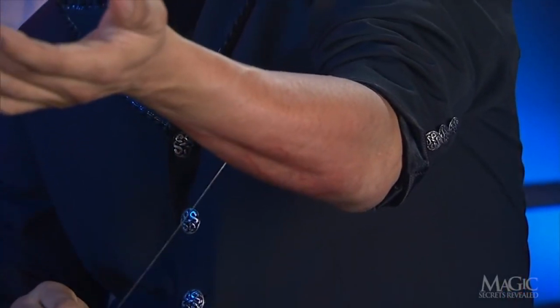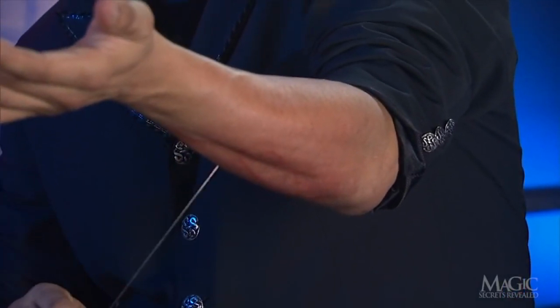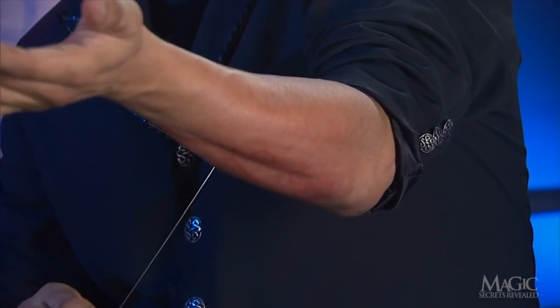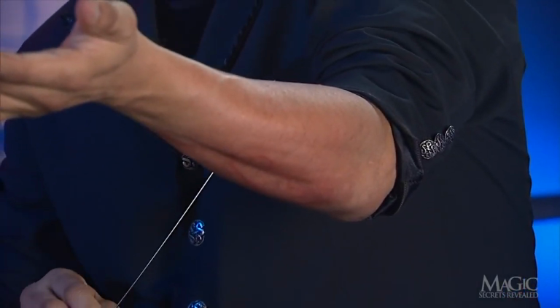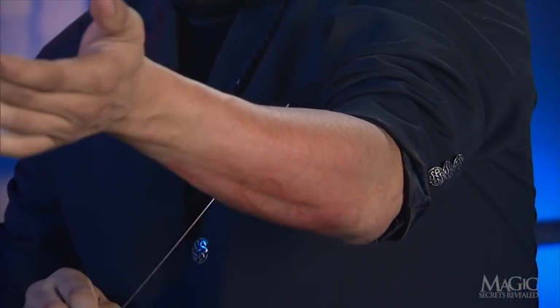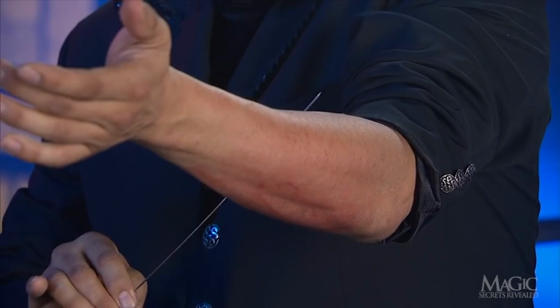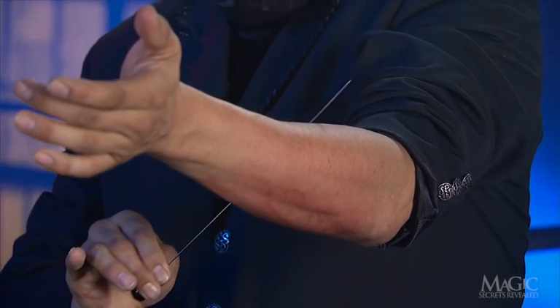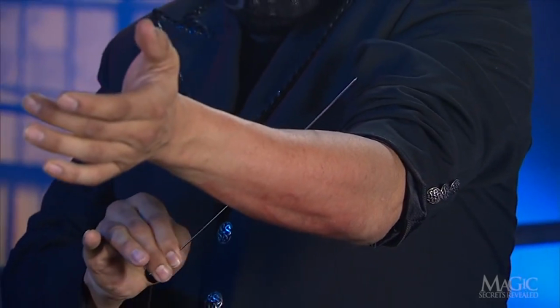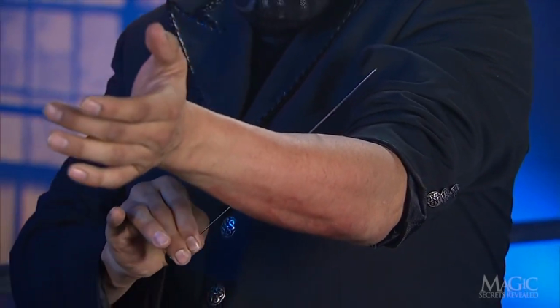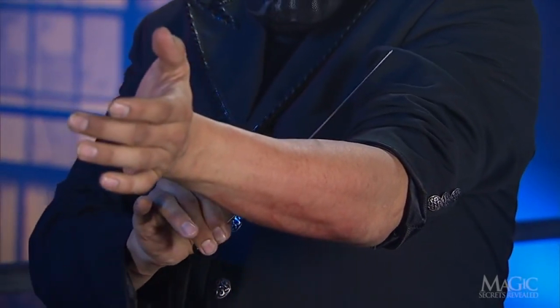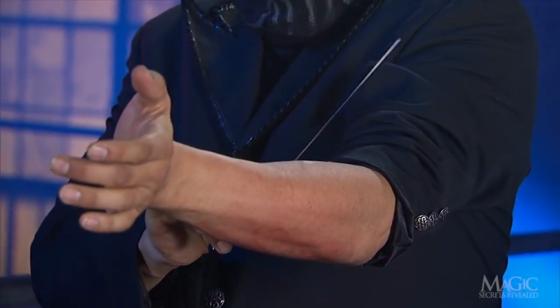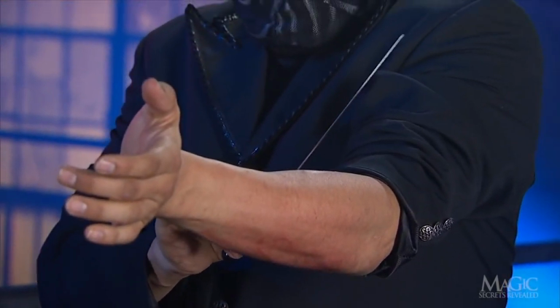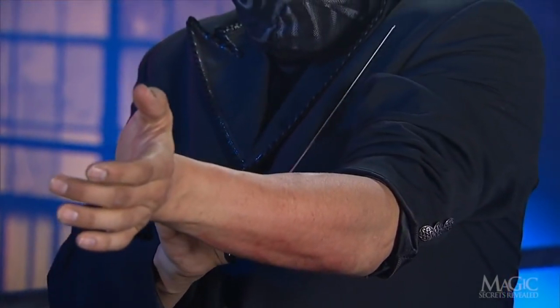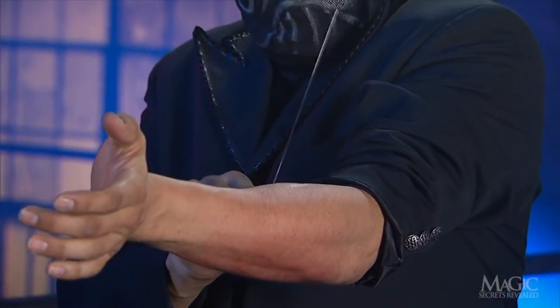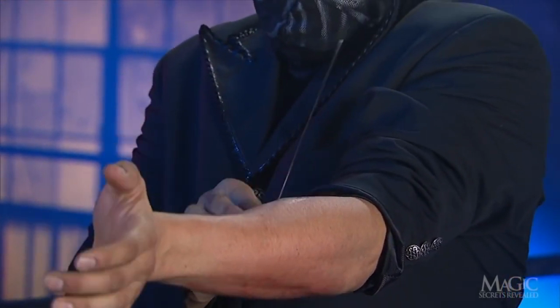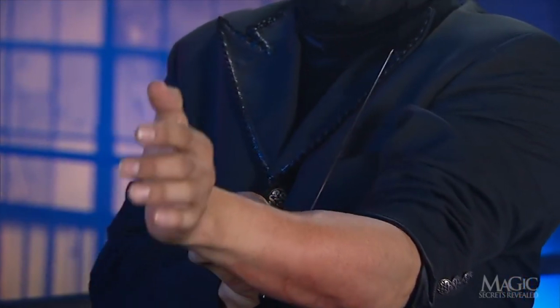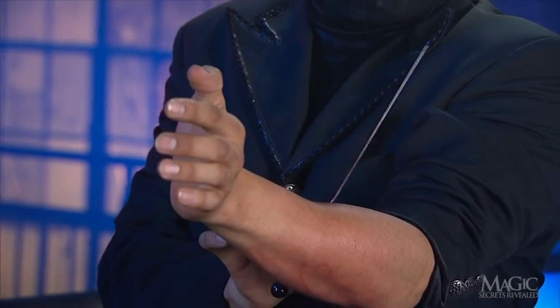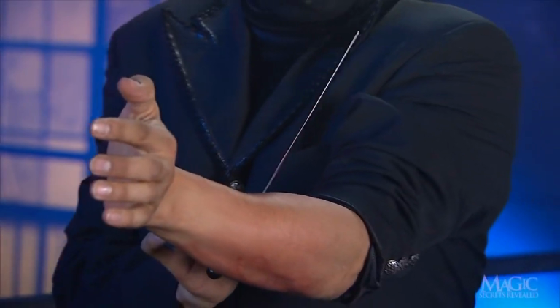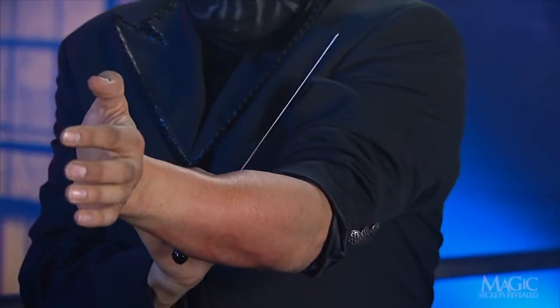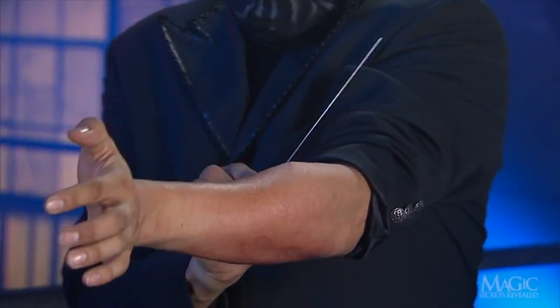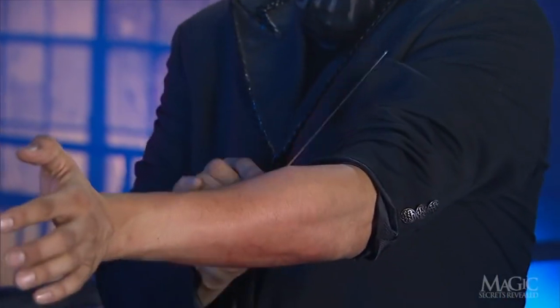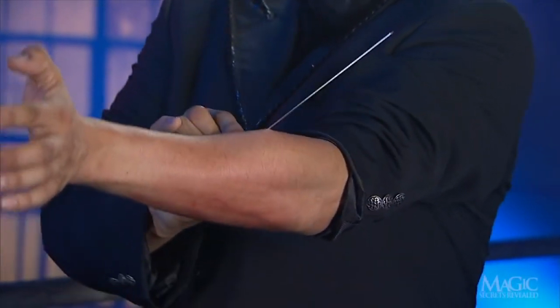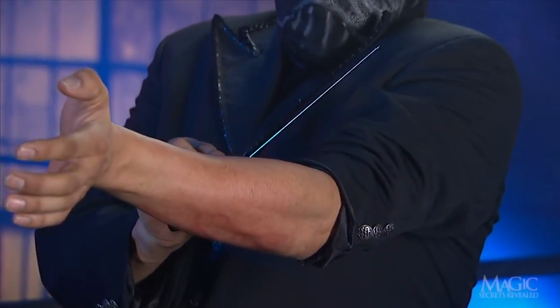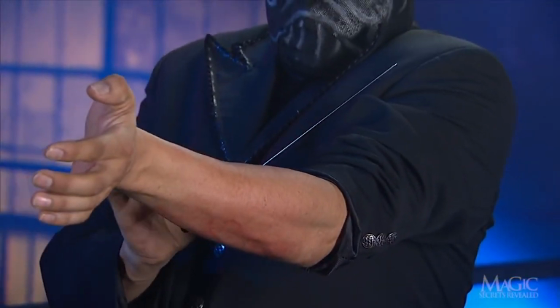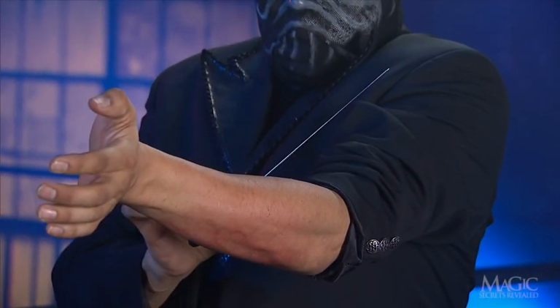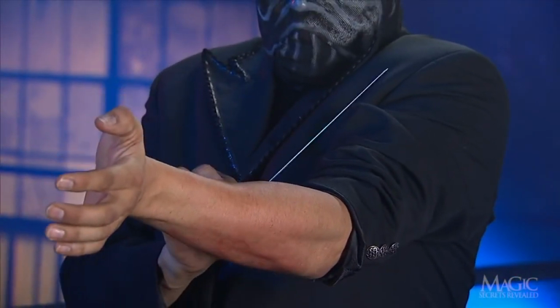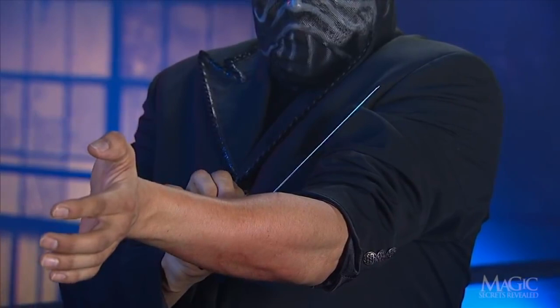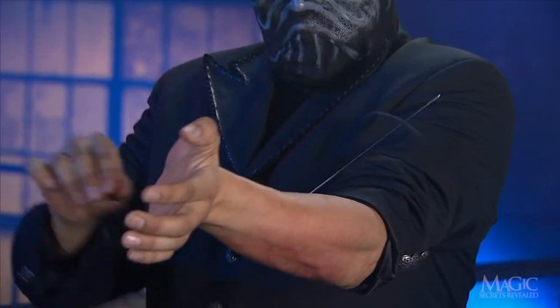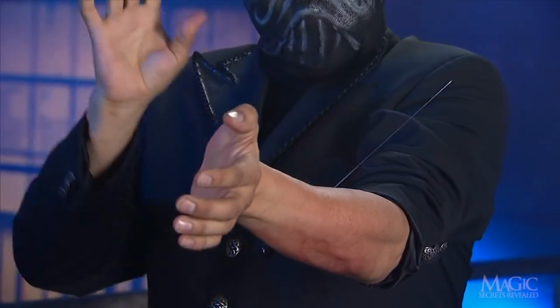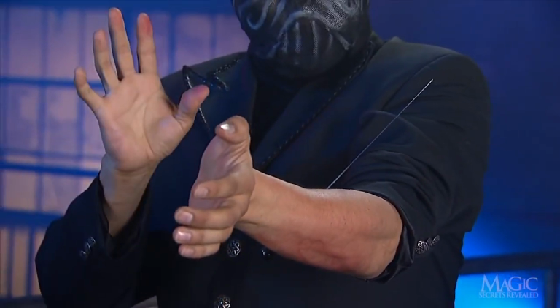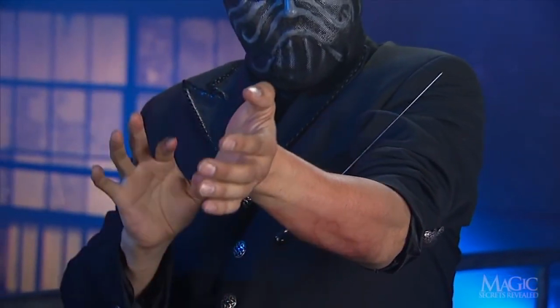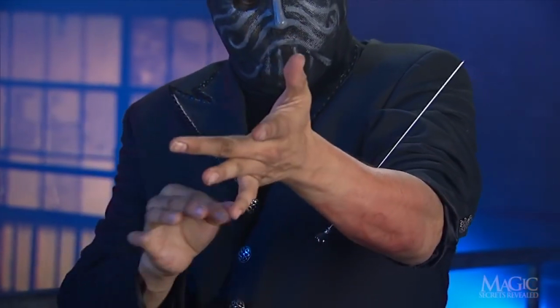With his sleeve rolled up, the magician takes a long, stainless steel needle and jams it through his forearm. It's slow going but he forces it through the flesh and muscle. I told you this was going to be upsetting and it's about to get even gorier.